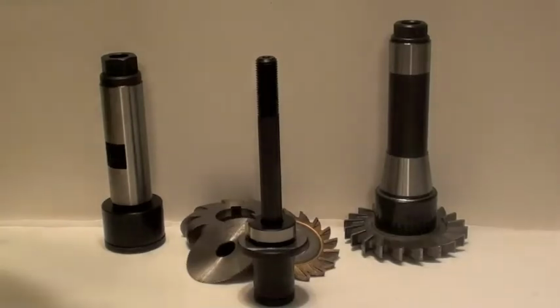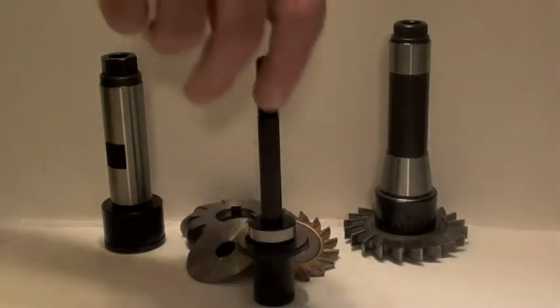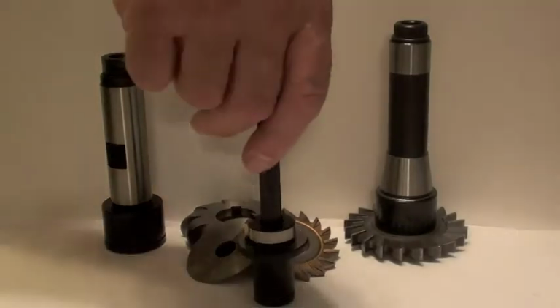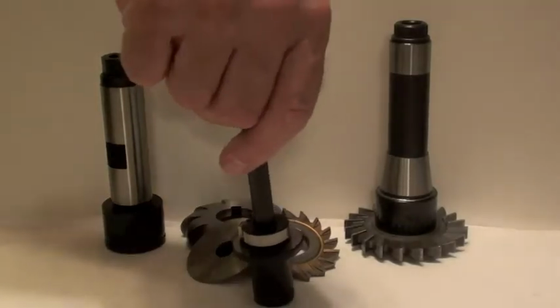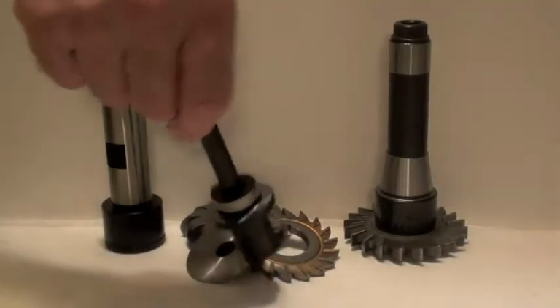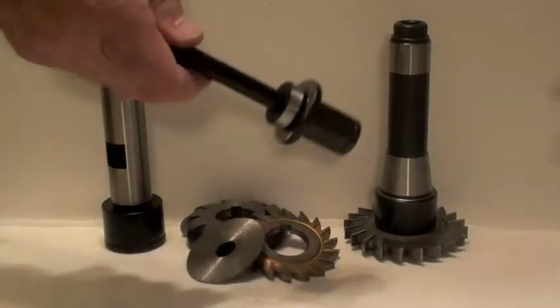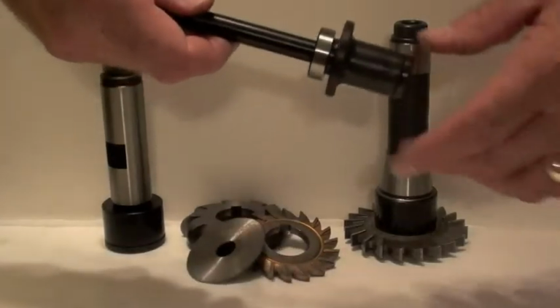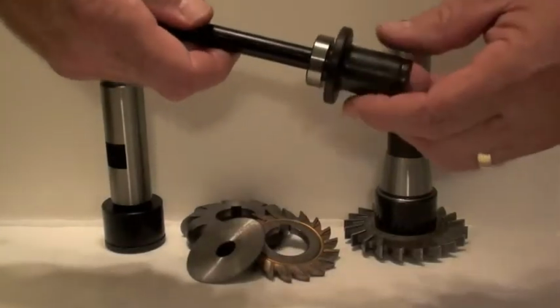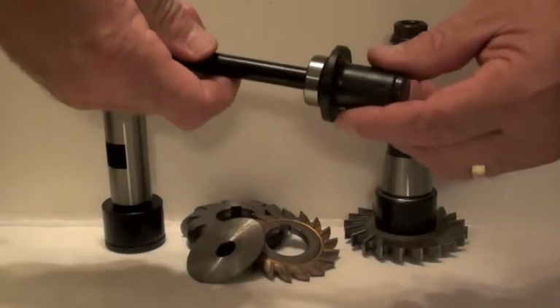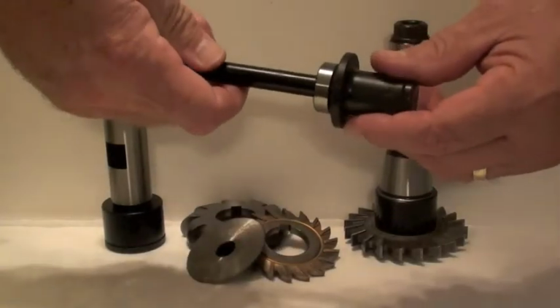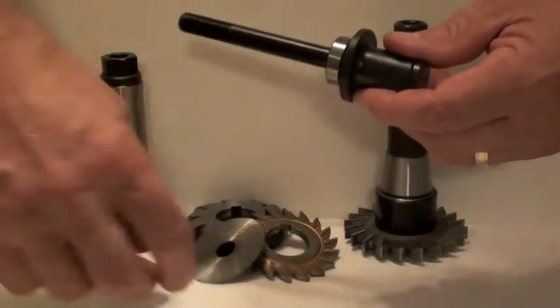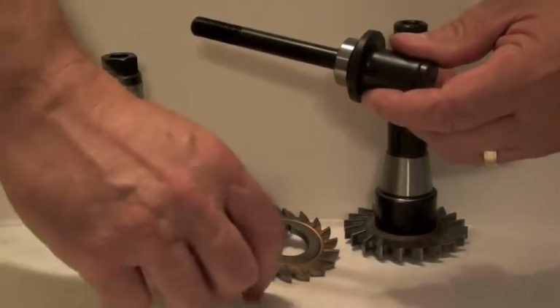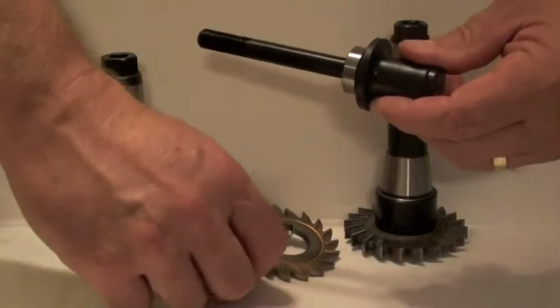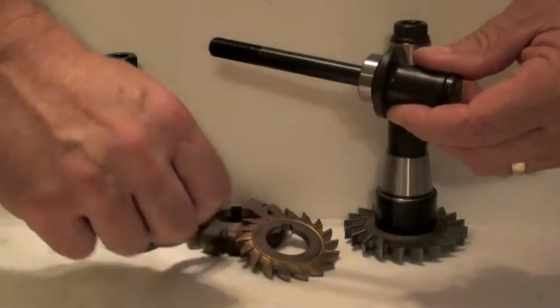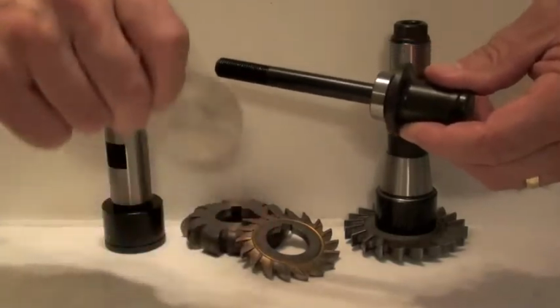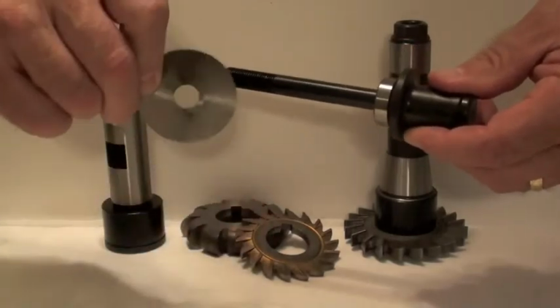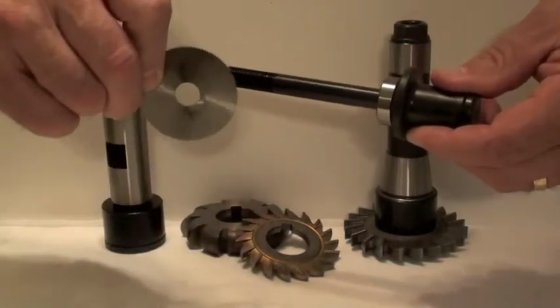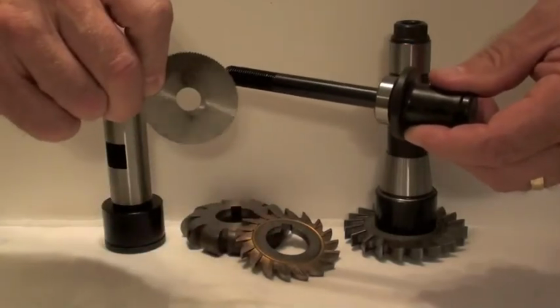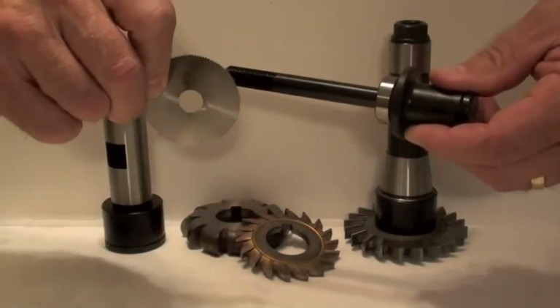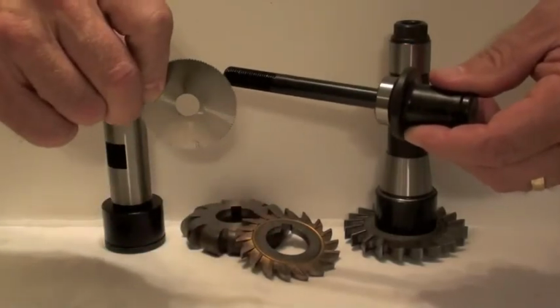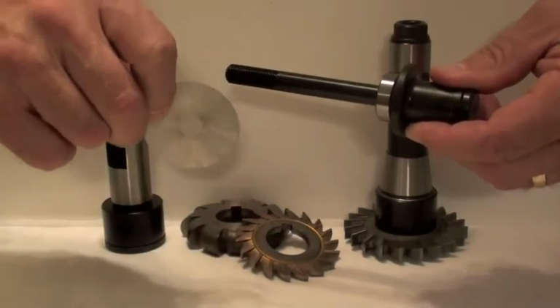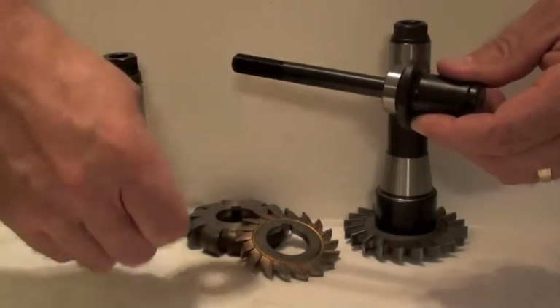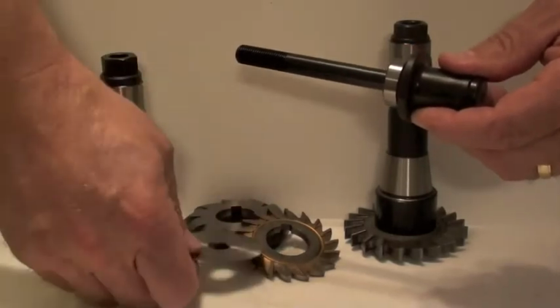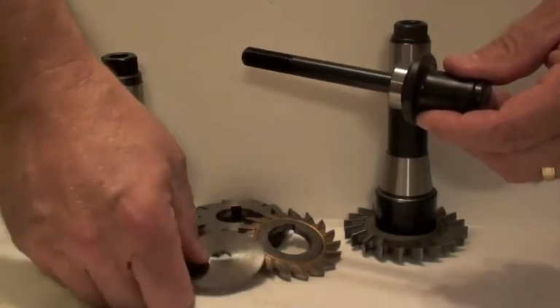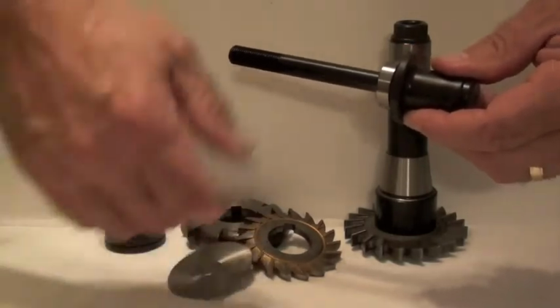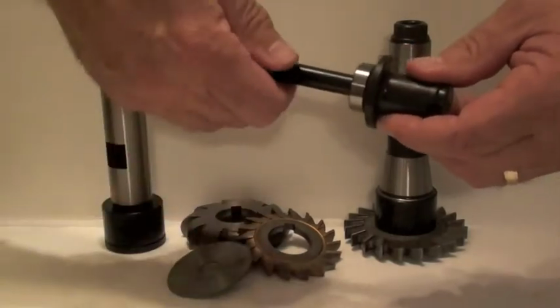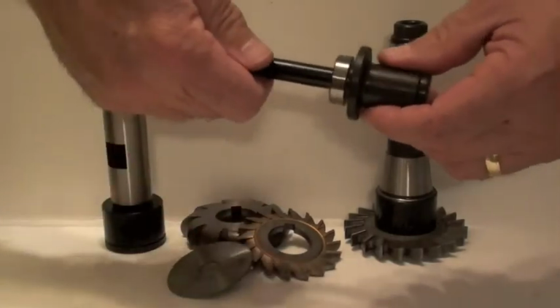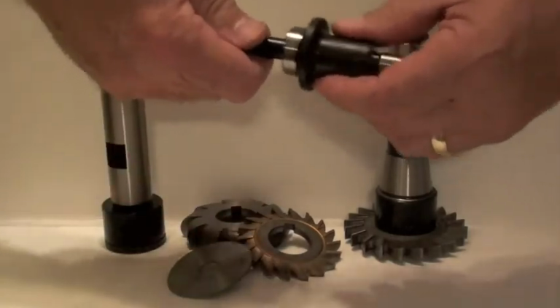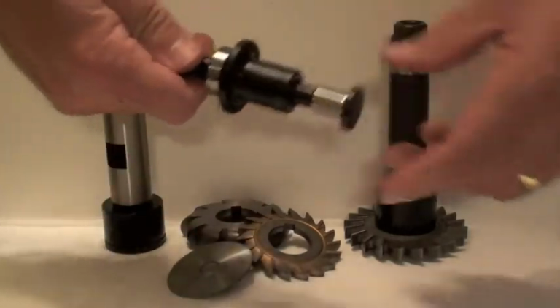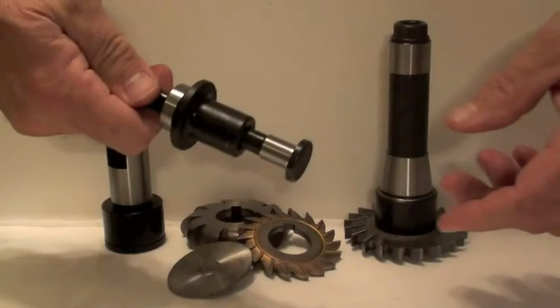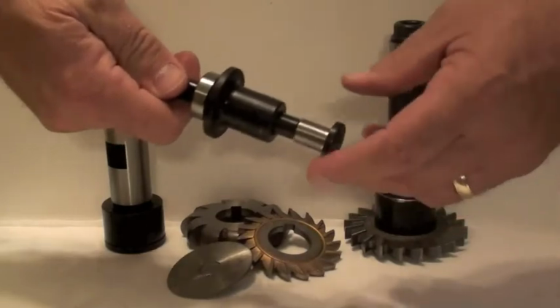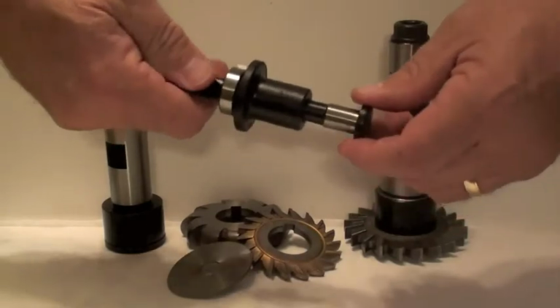This is the Spiritool Arbor System made in Auburn, Maine, USA. It's the best possible way to hold a side milling cutter or a slitter saw.